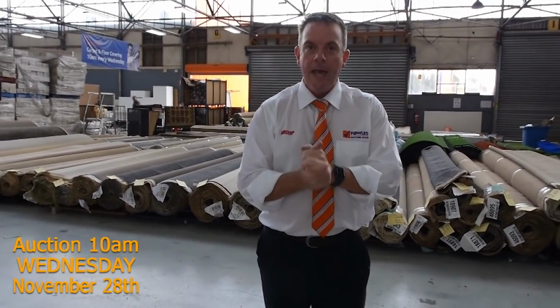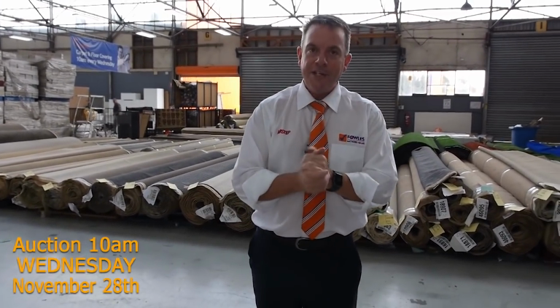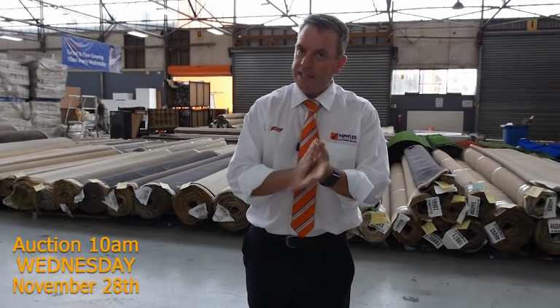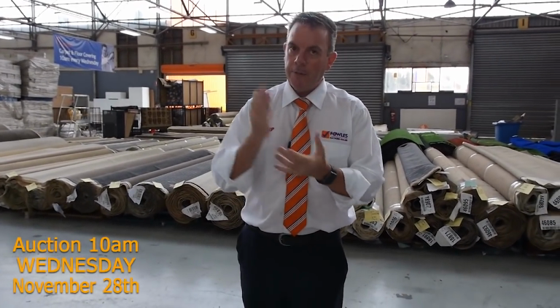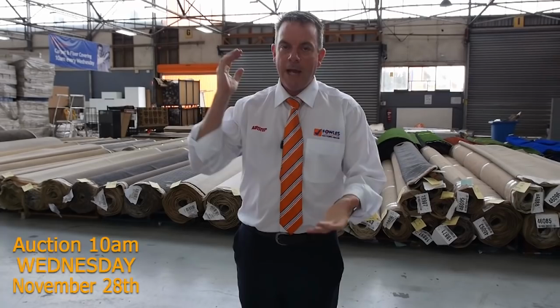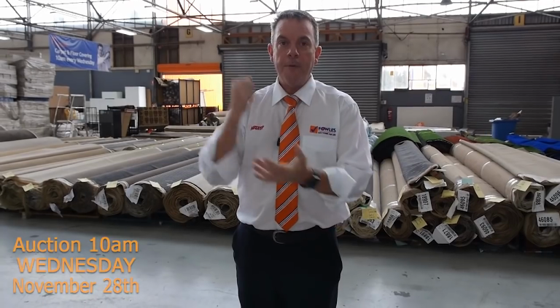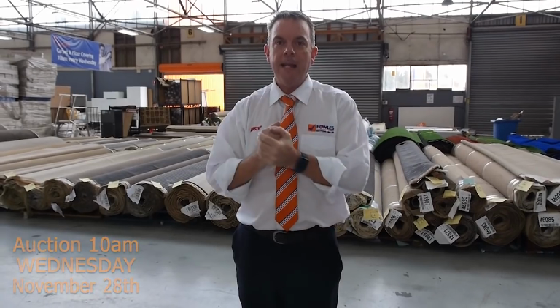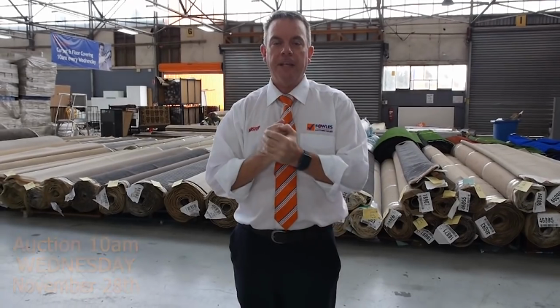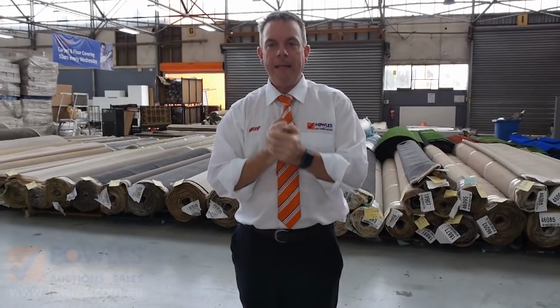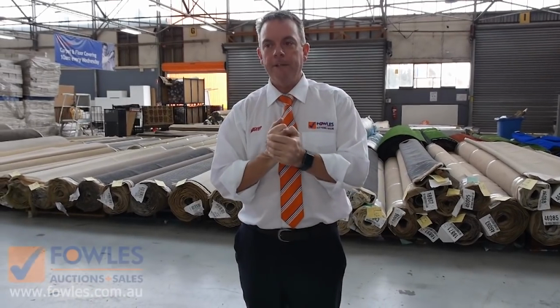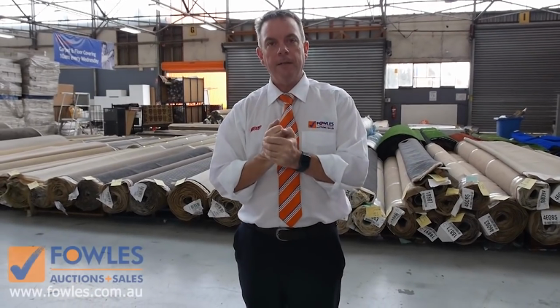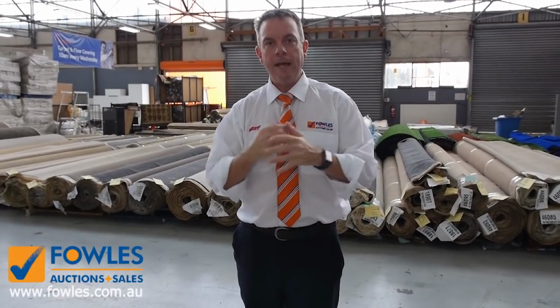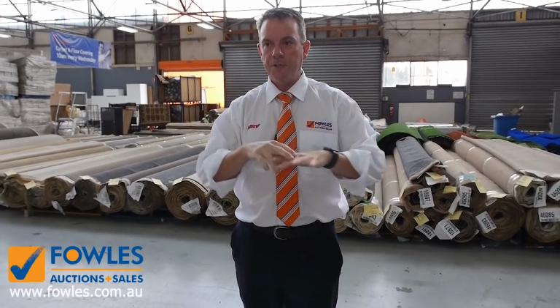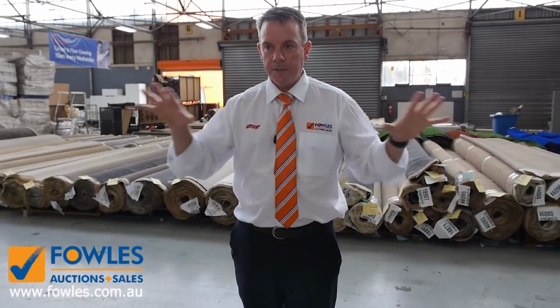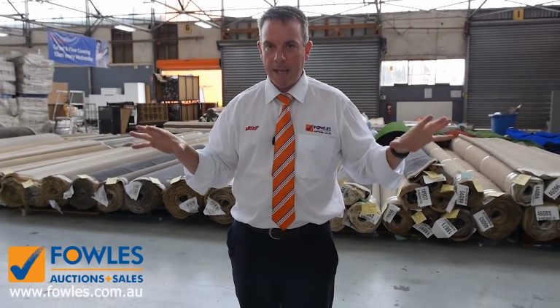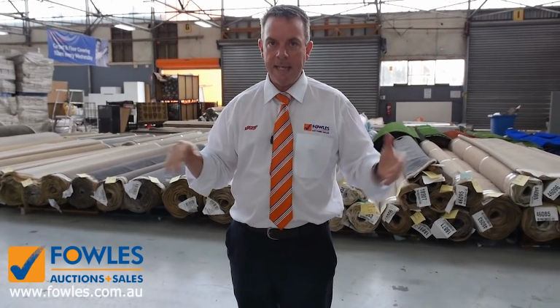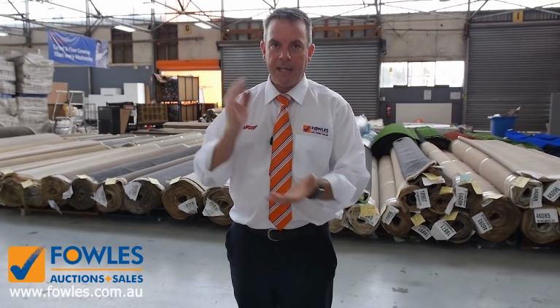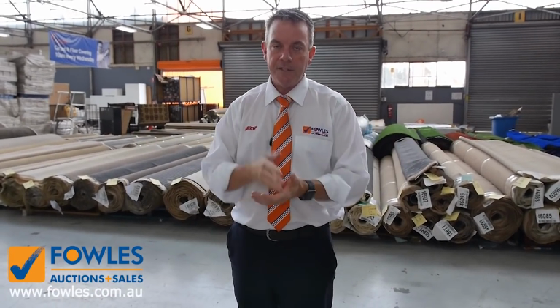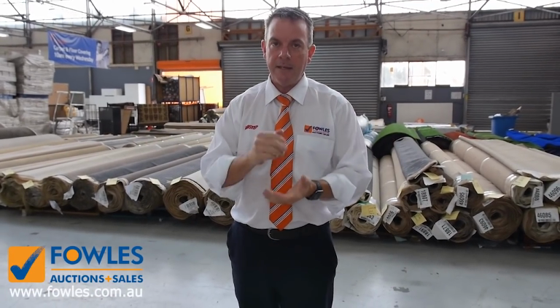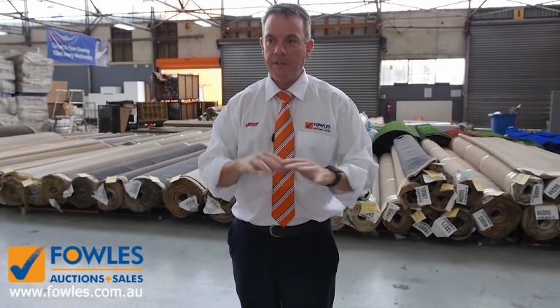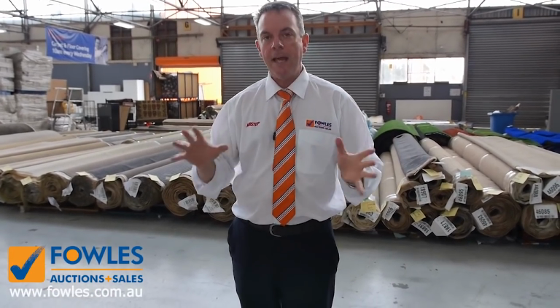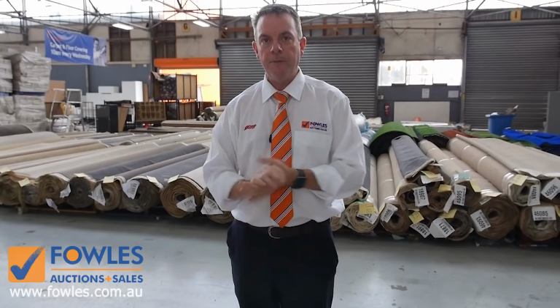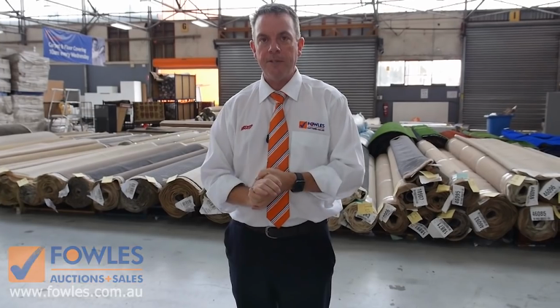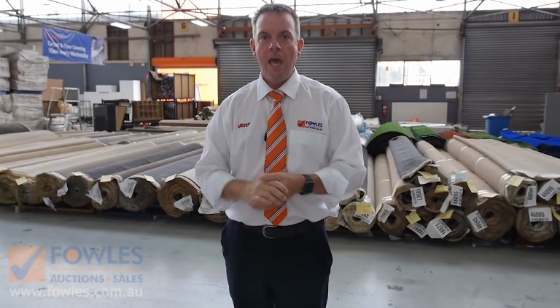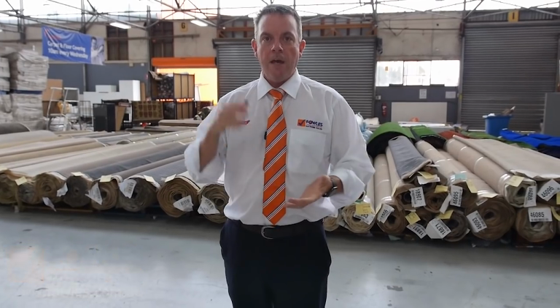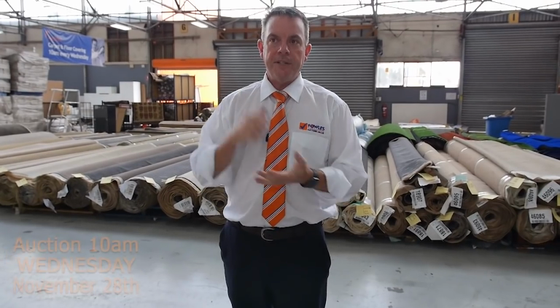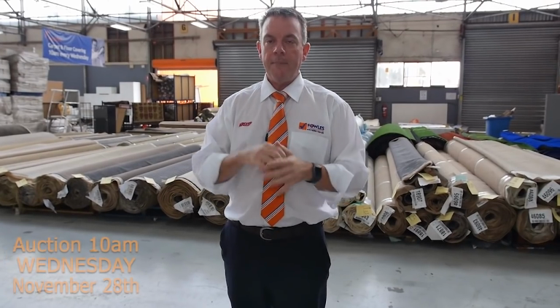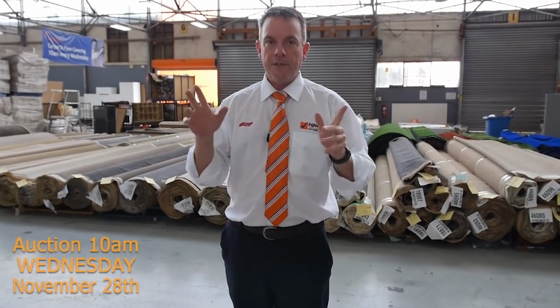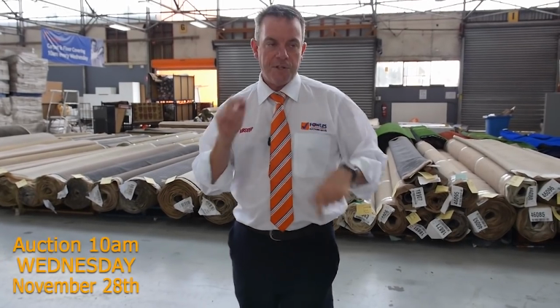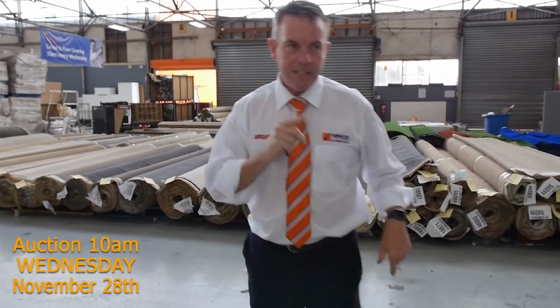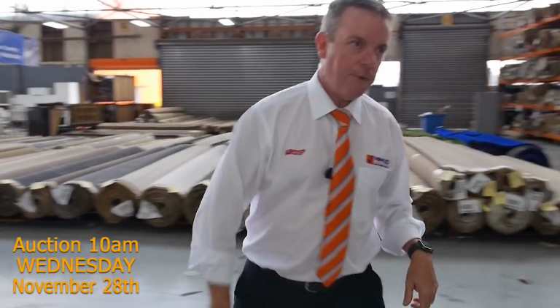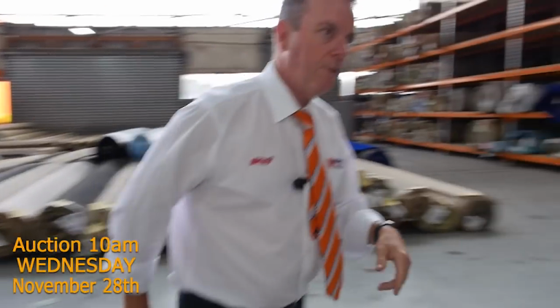As you can see it's going to be a ripper day. We're open at 8 o'clock and you can come in anytime from 8 and have a look — it's all on display here. Get your catalogue or download it; that'll tell you how big the rolls are and also about the other two auctions.